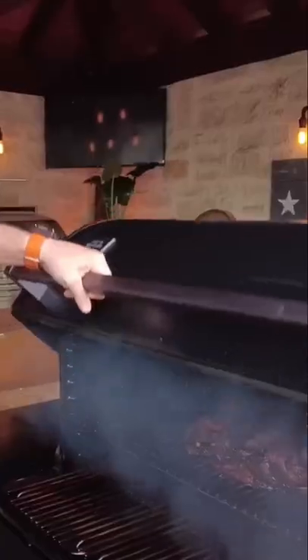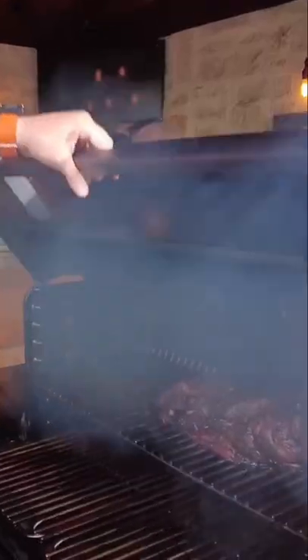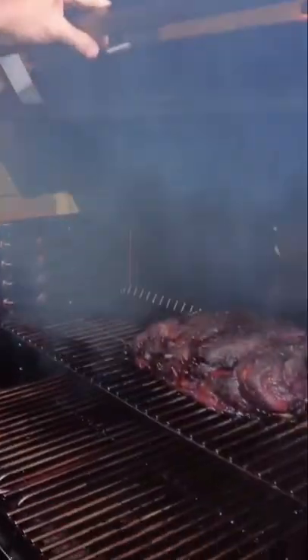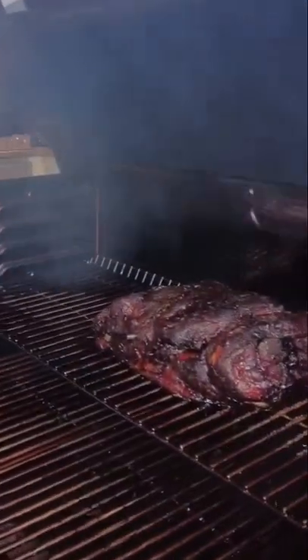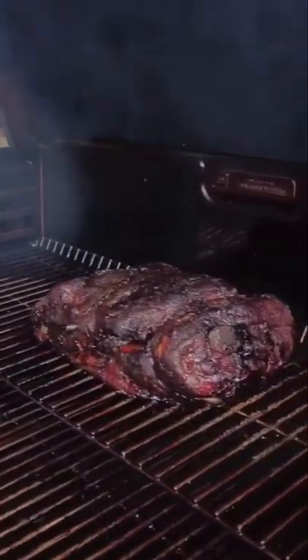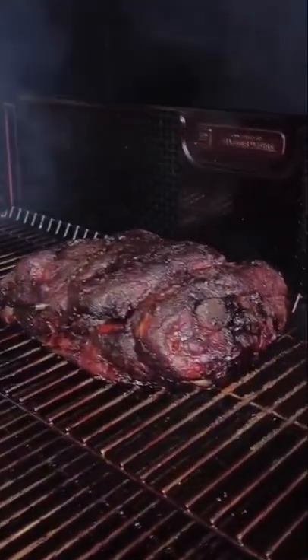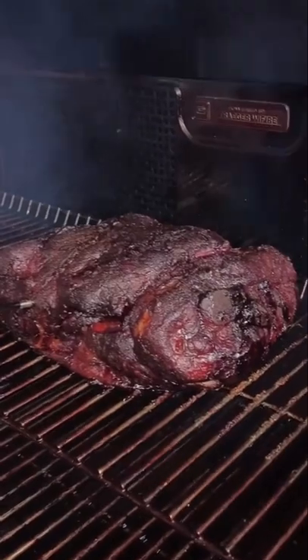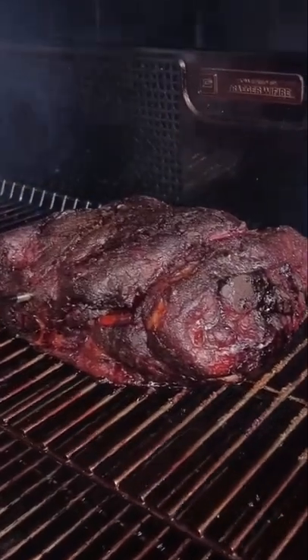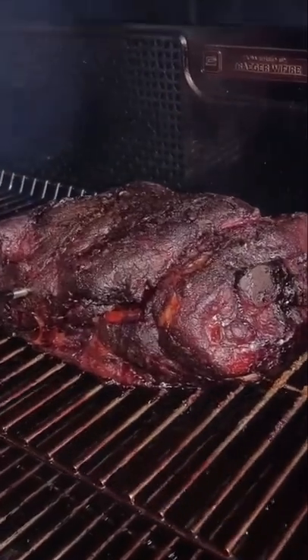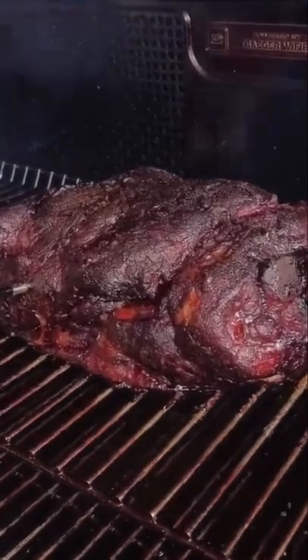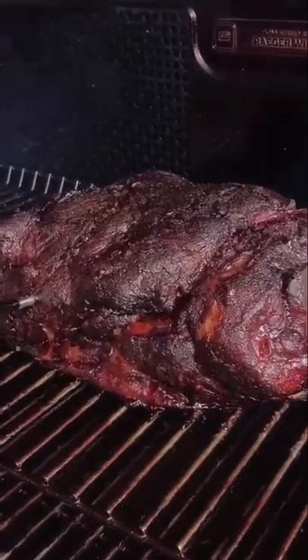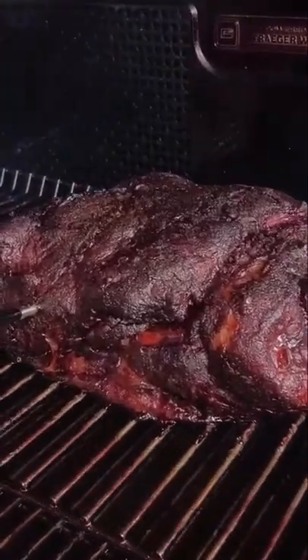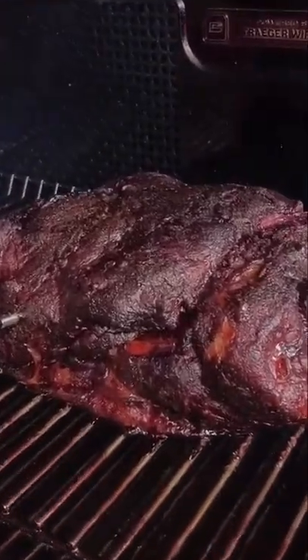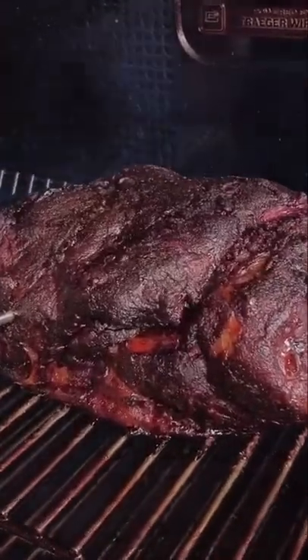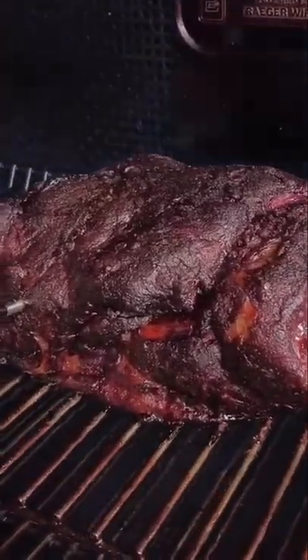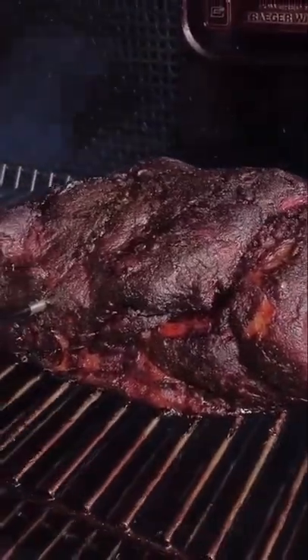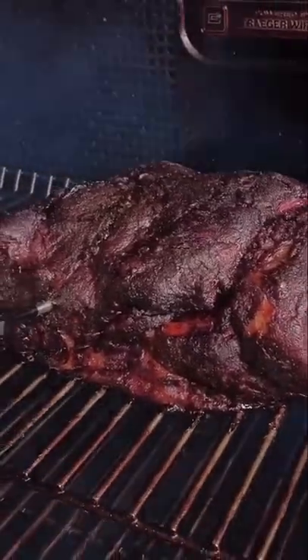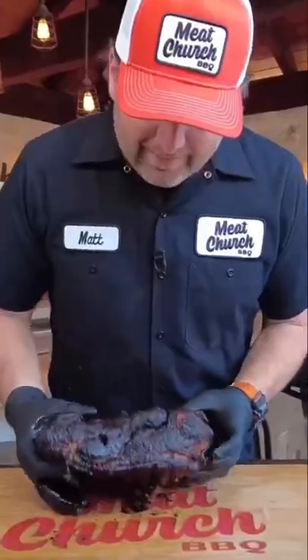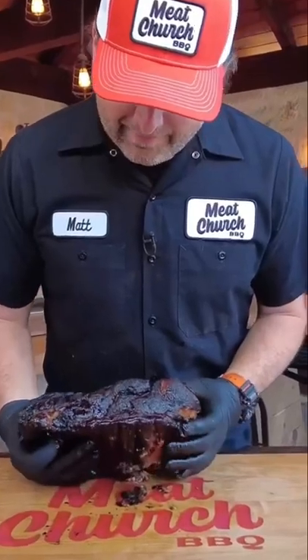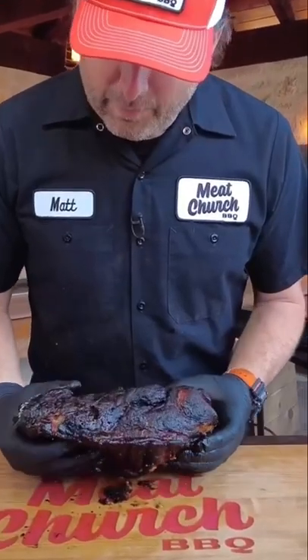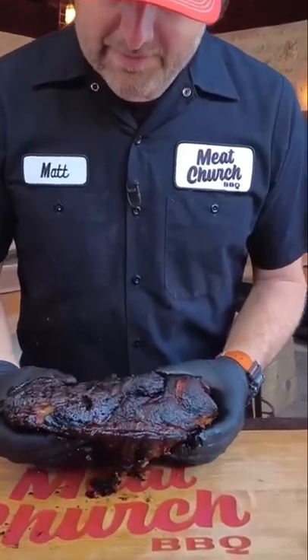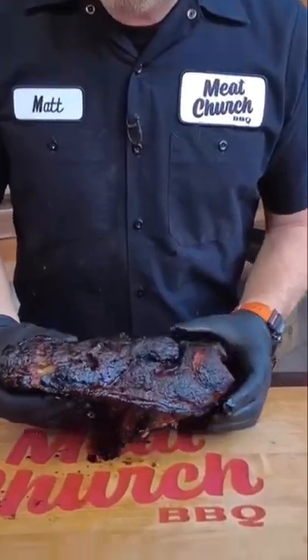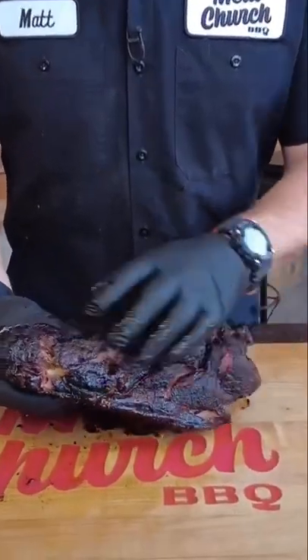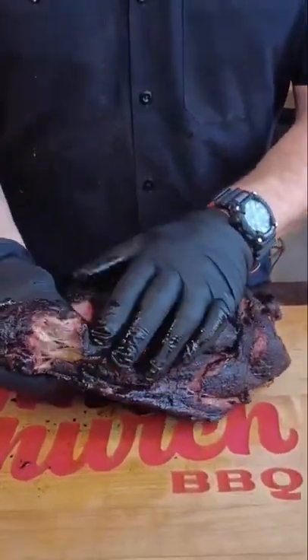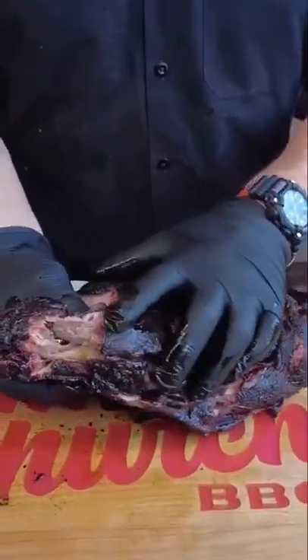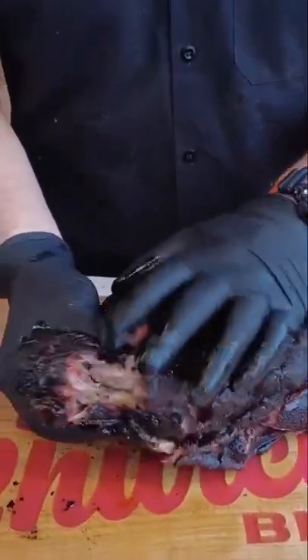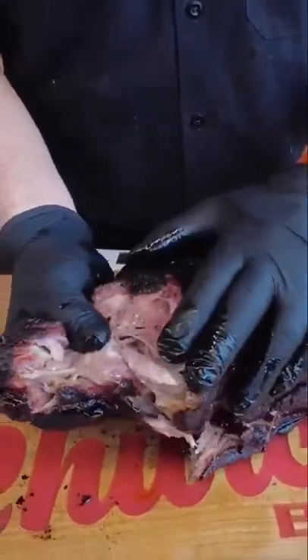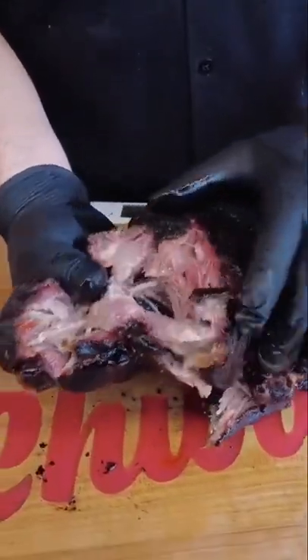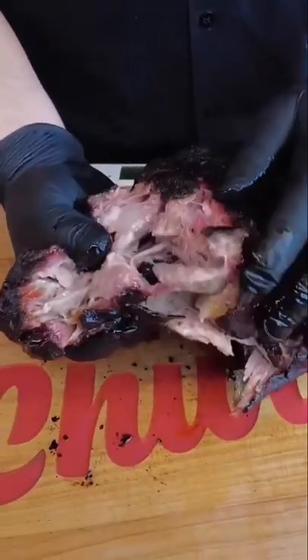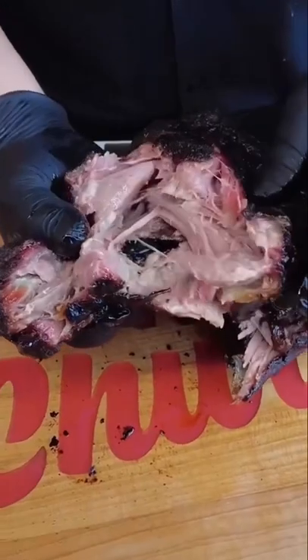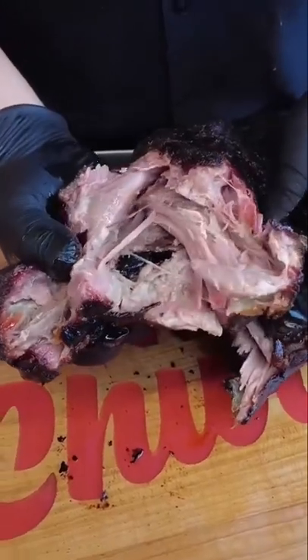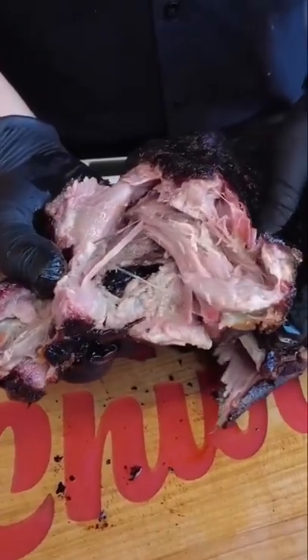It's been just over 10 hours at 200 degrees. Oh baby, look at that awesome bark. That's a no-wrap pork butt right there. And man, whoever said you can't get epic bark on a pellet grill — look at that smoke.